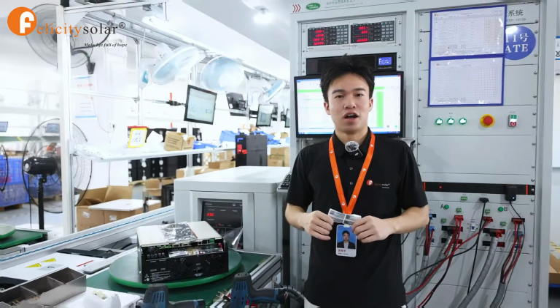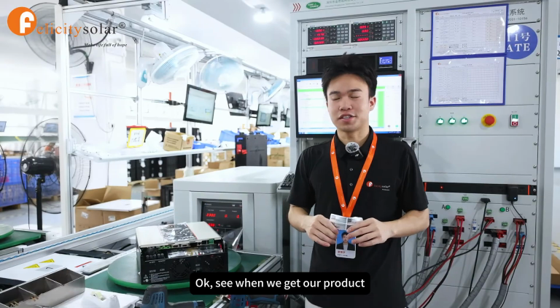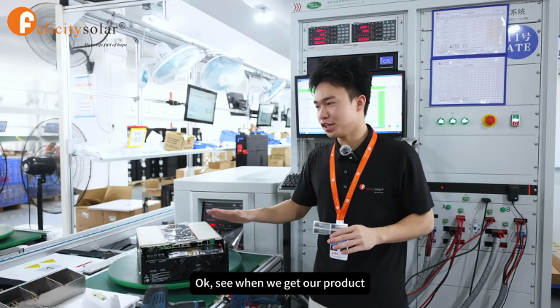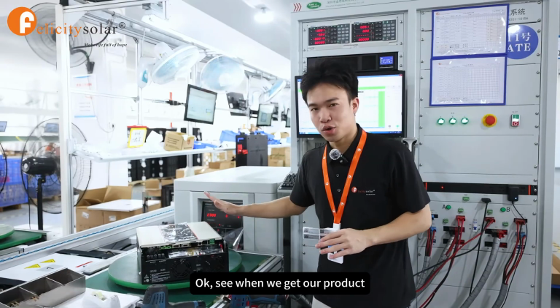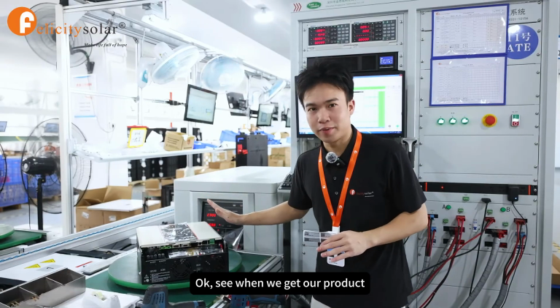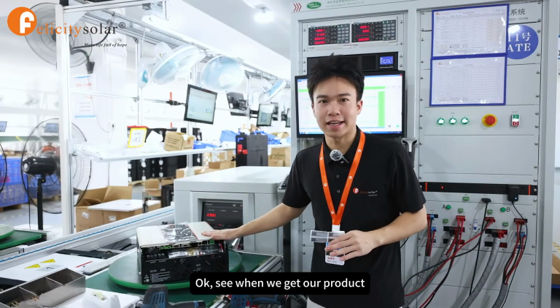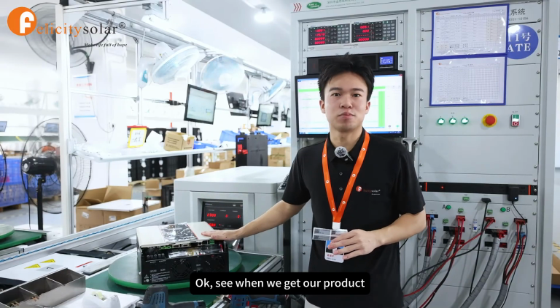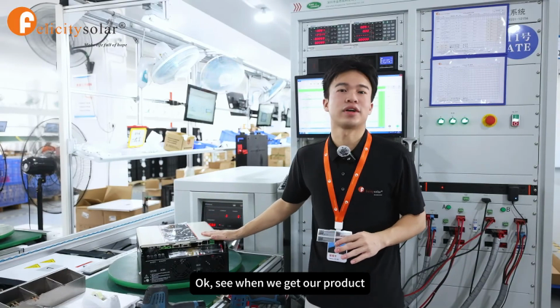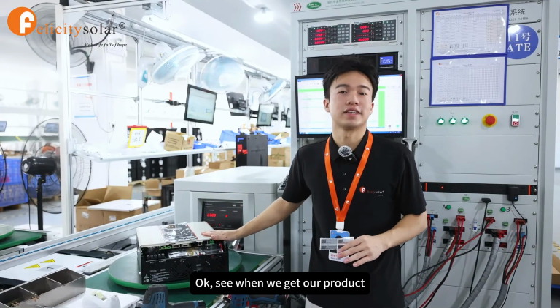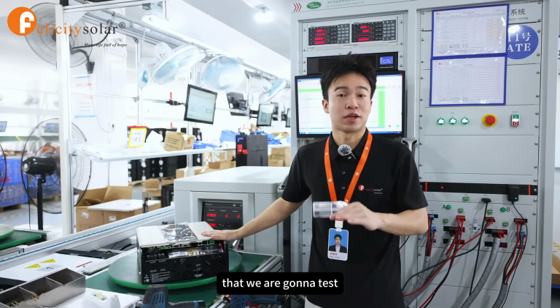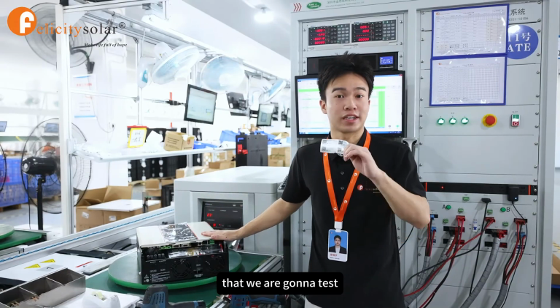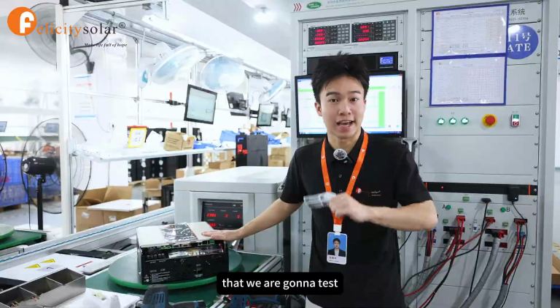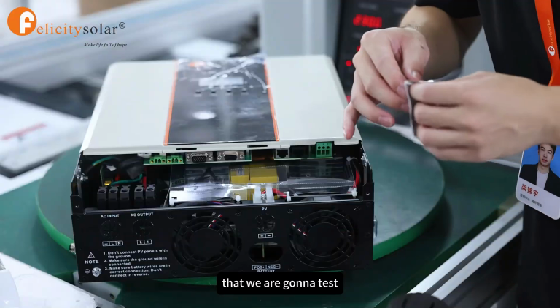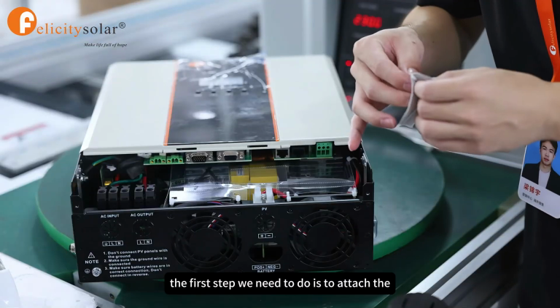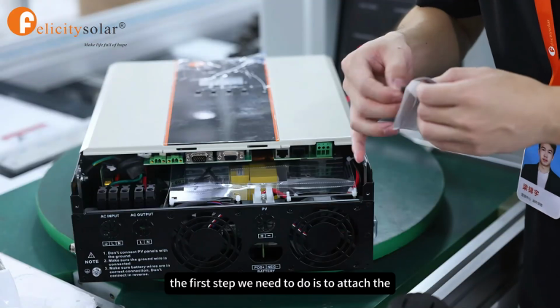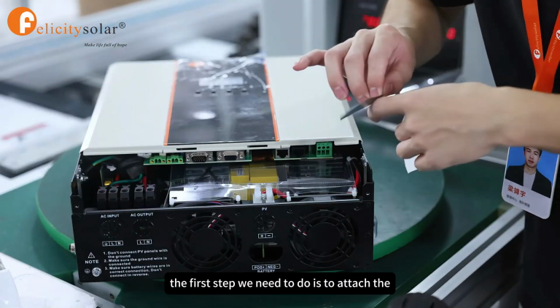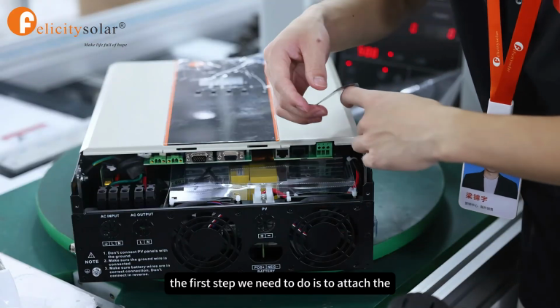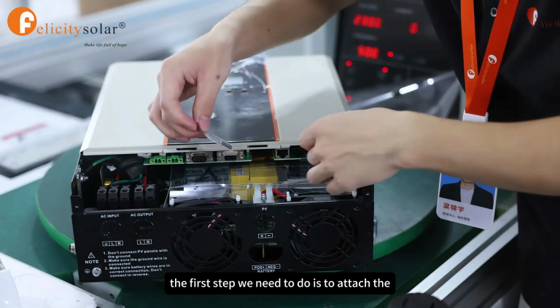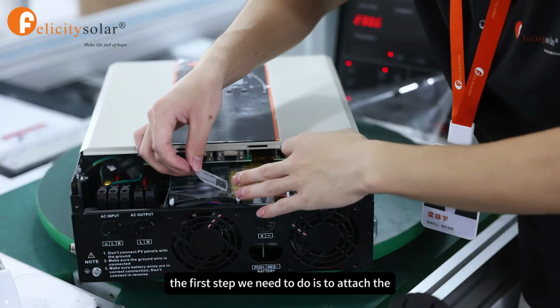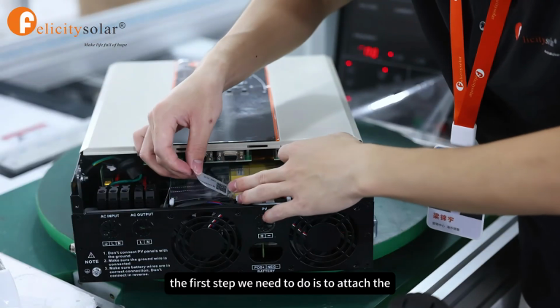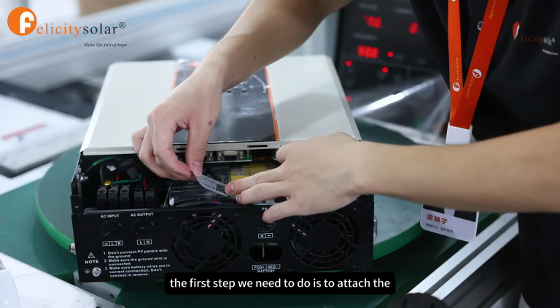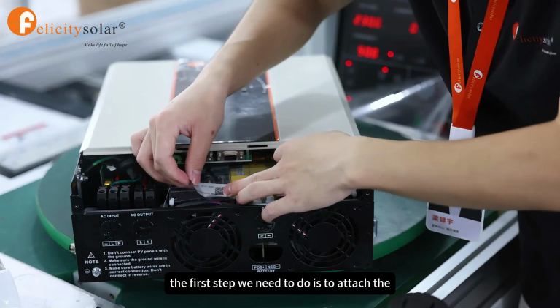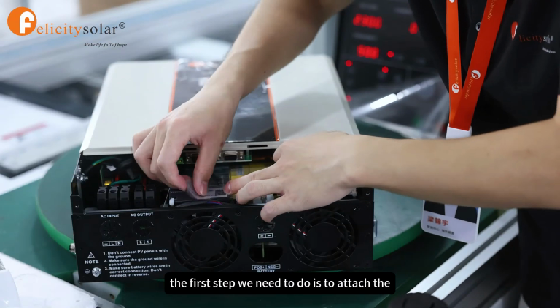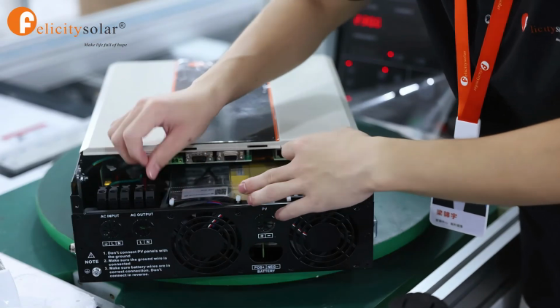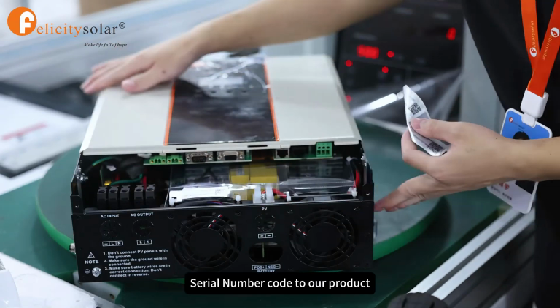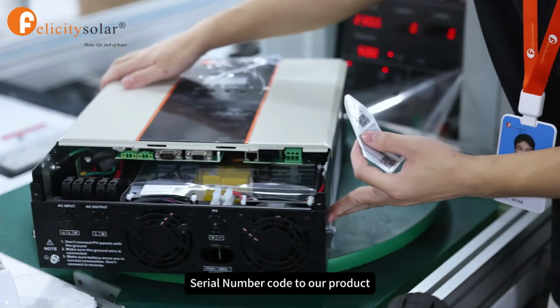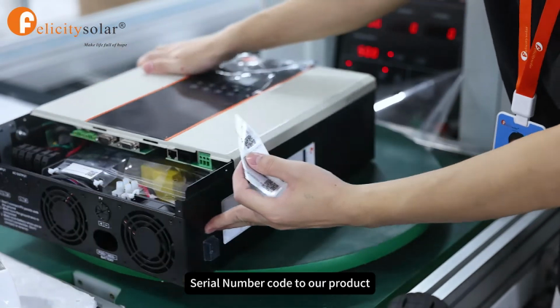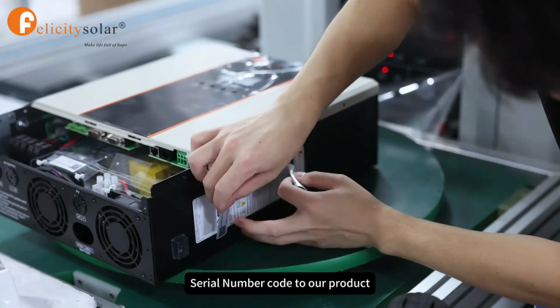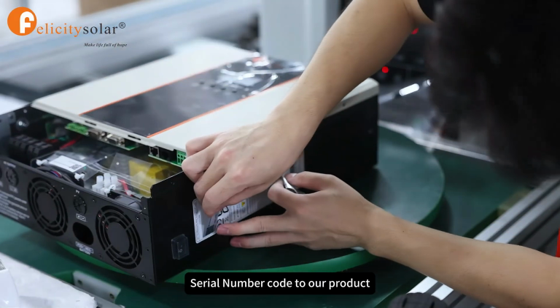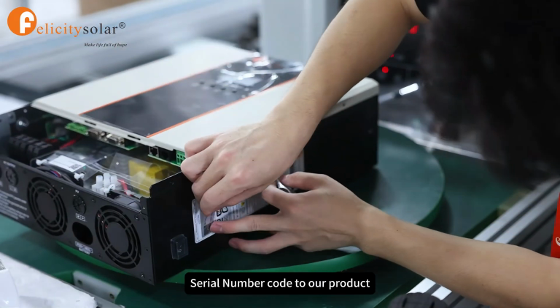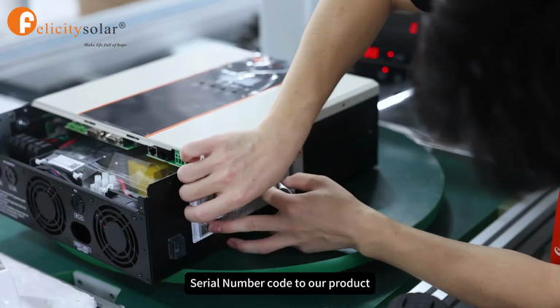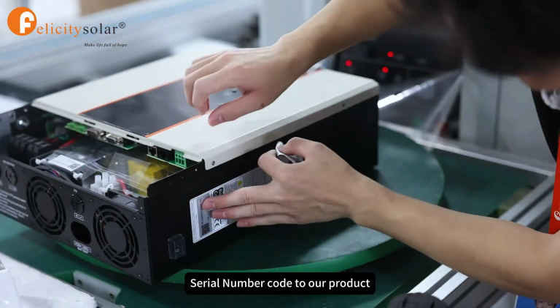When we get the product that we are going to test, the first step we need to do is to attach the serial number code to our product.